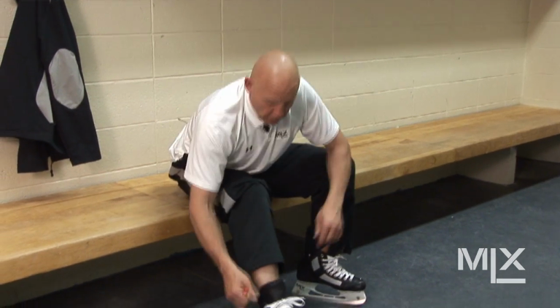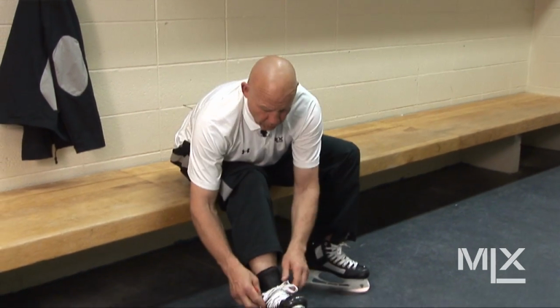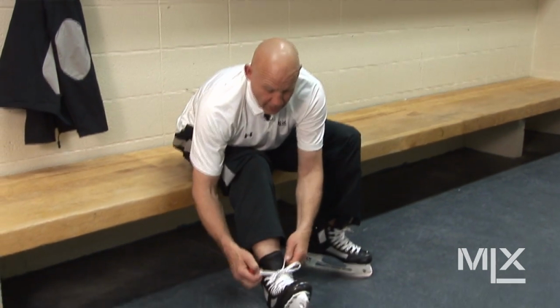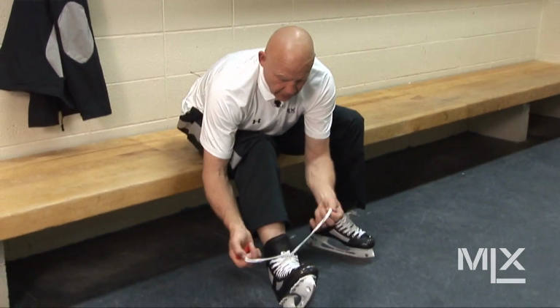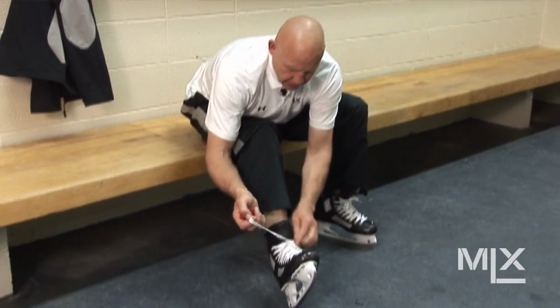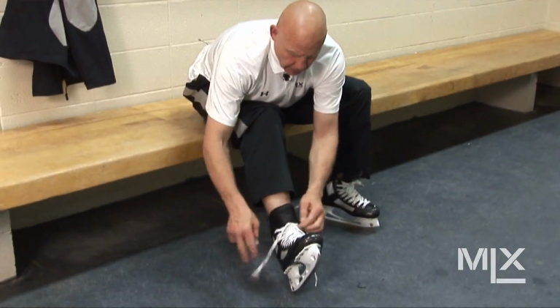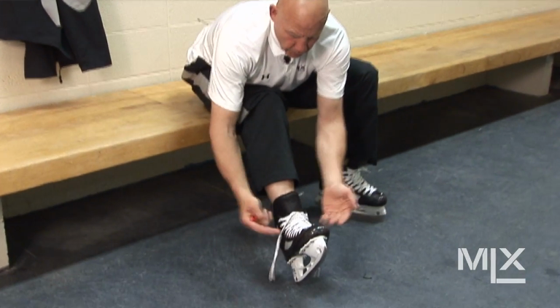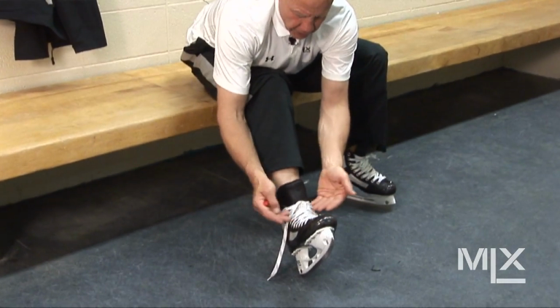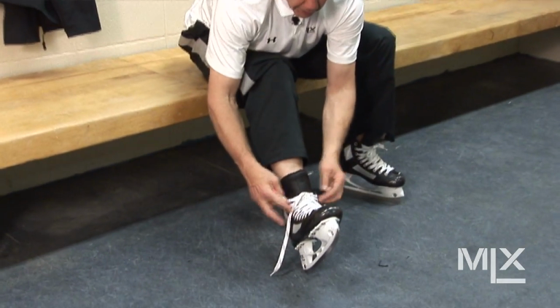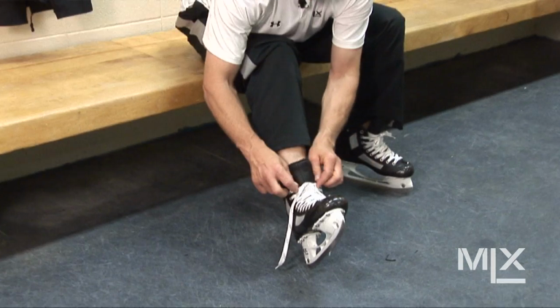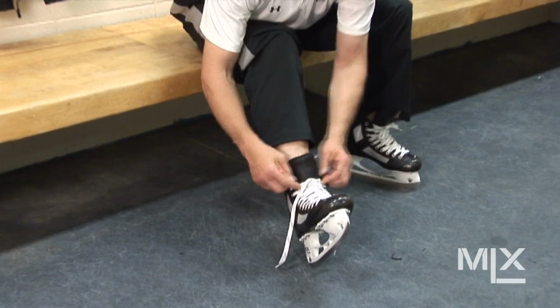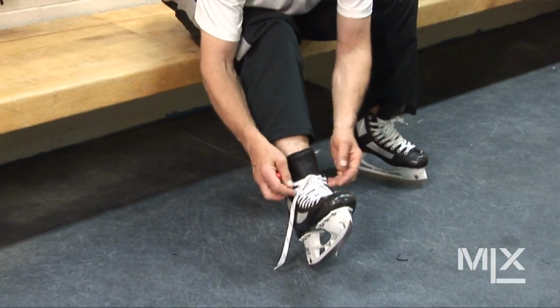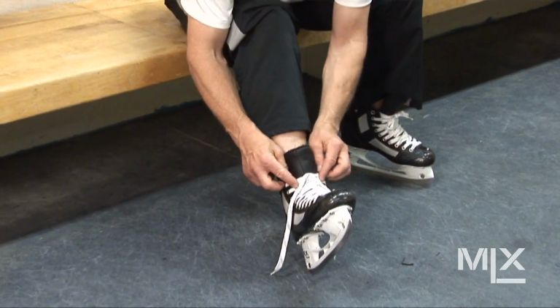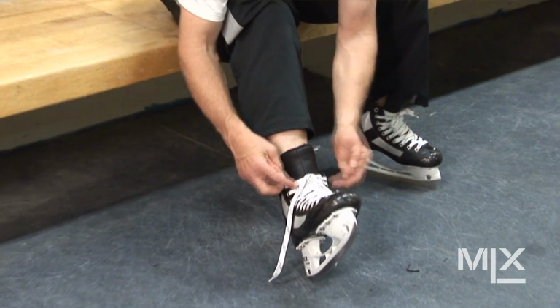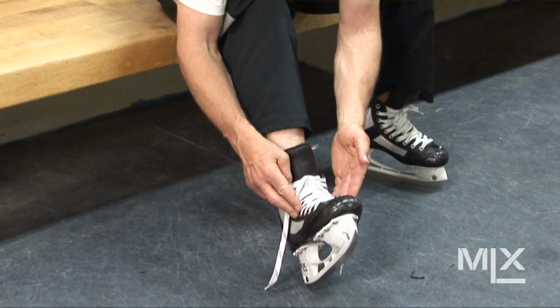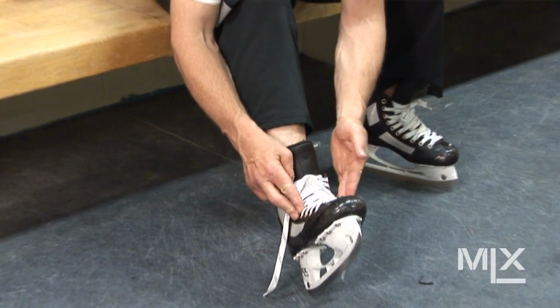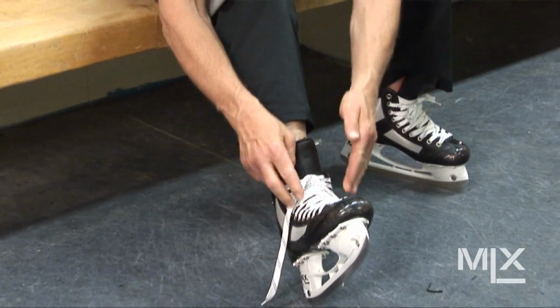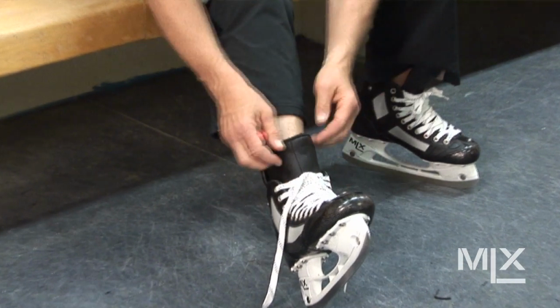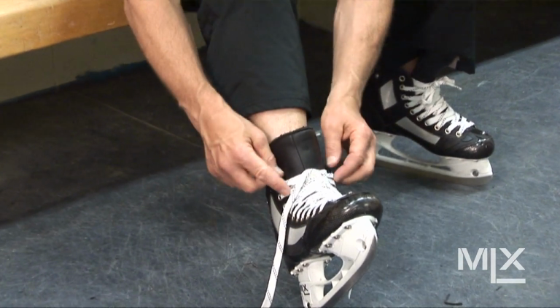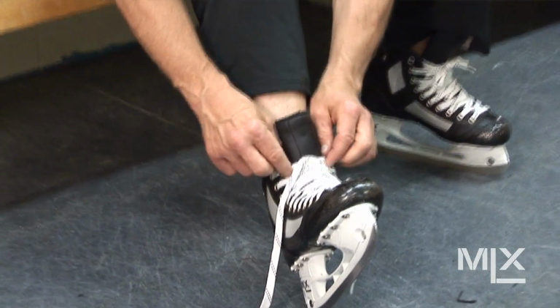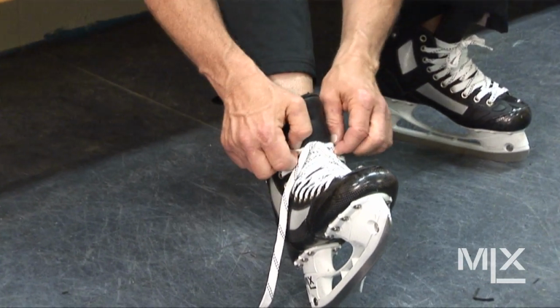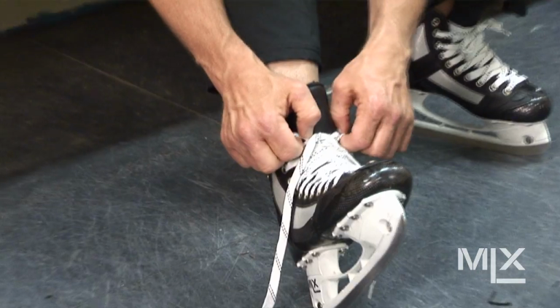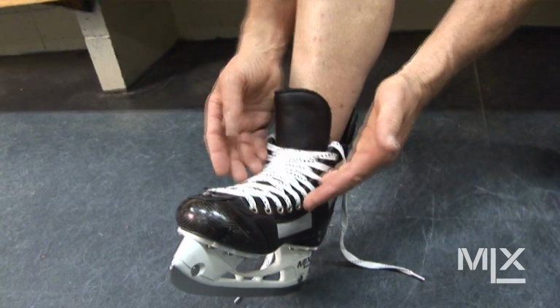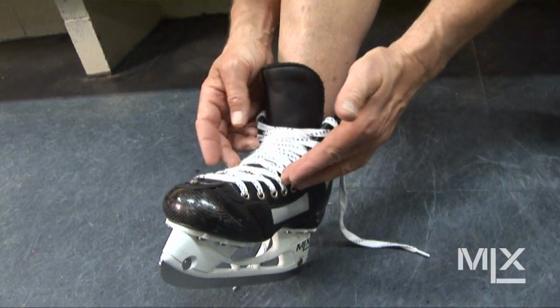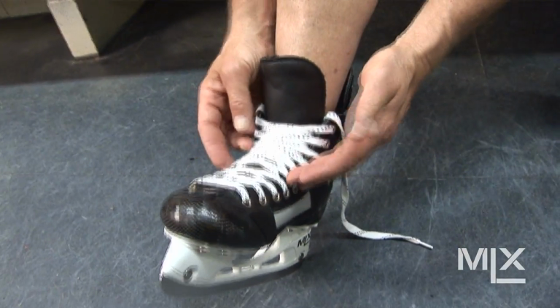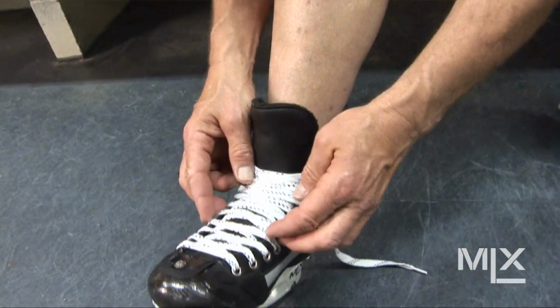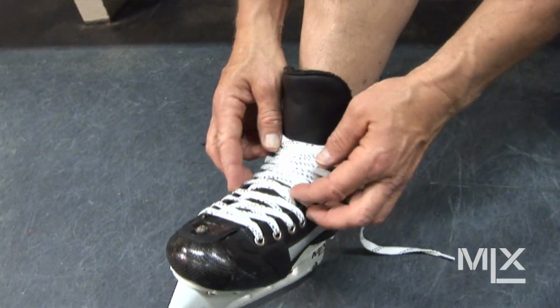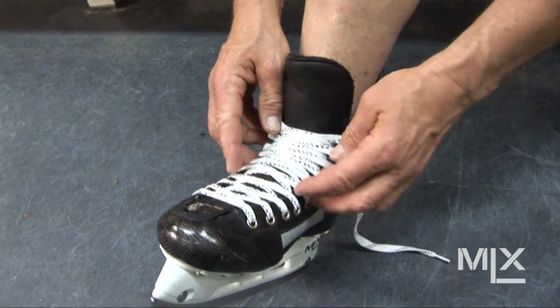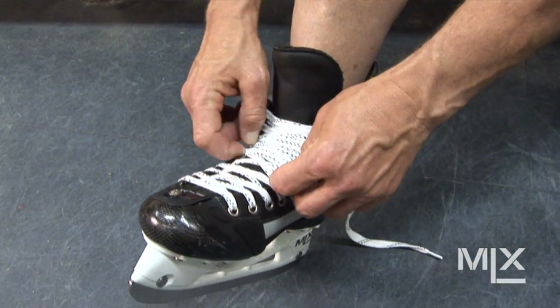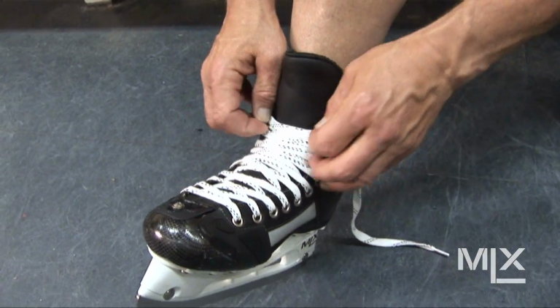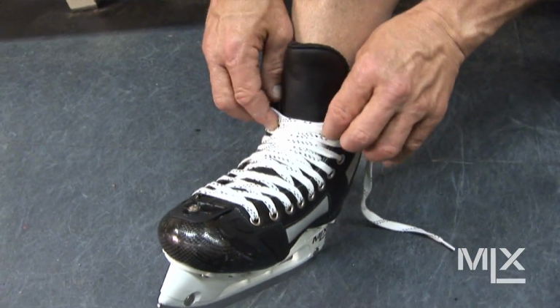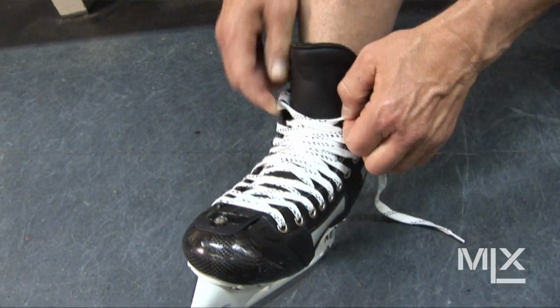With a waxed lace and the interlocking post that we use, the laces are very, very tight and they're difficult to undo — they cannot be done very quickly.